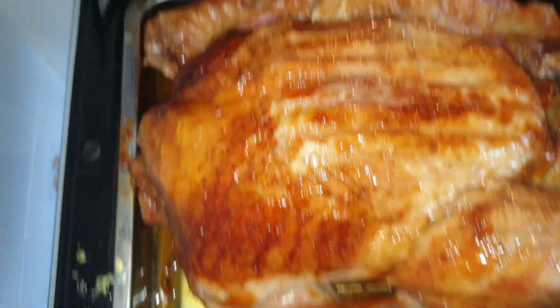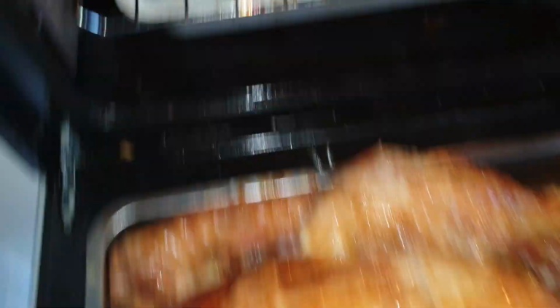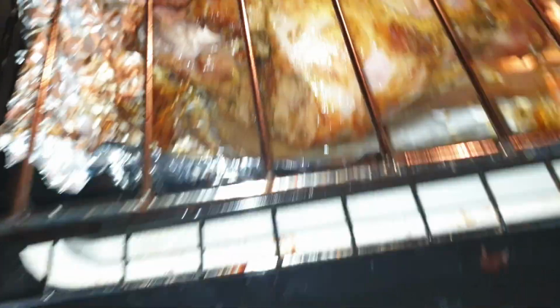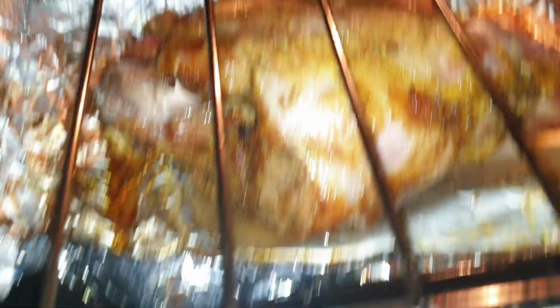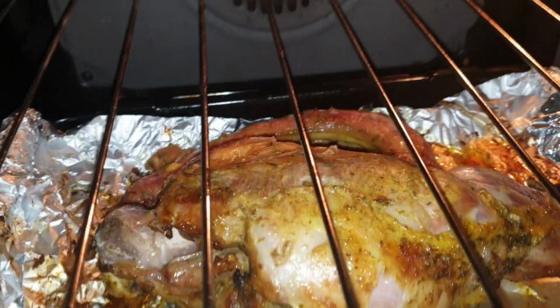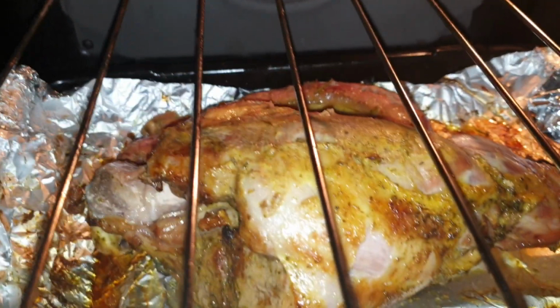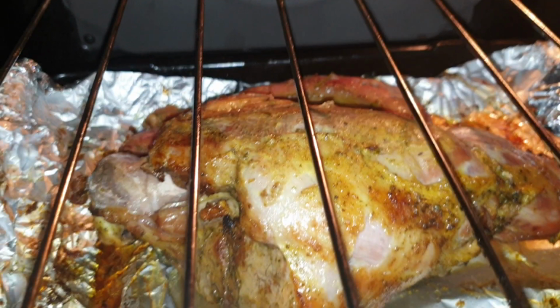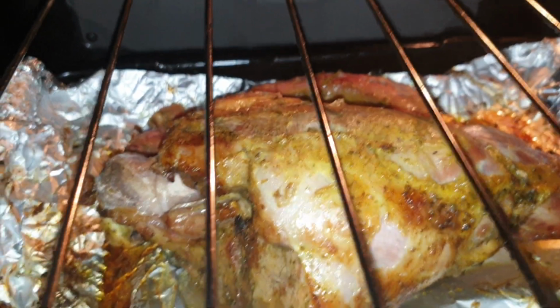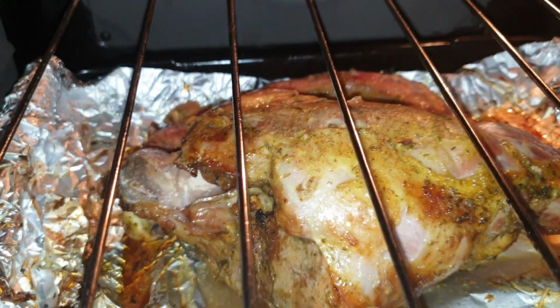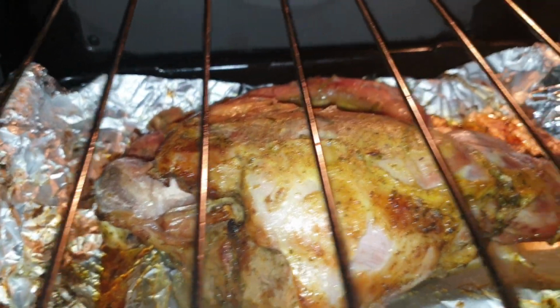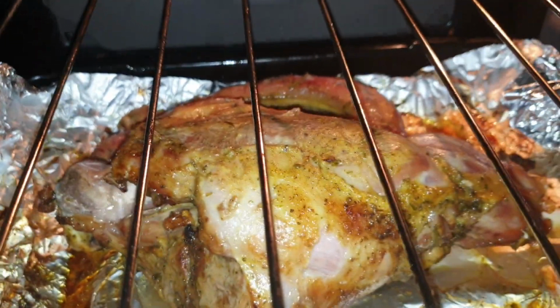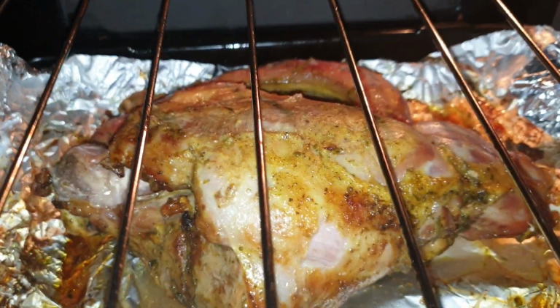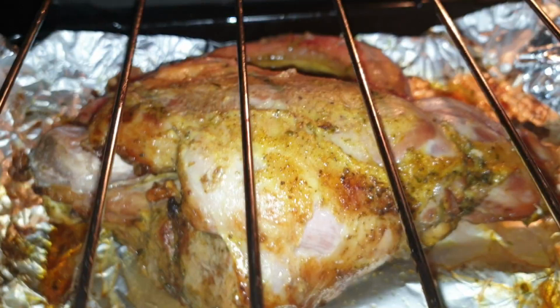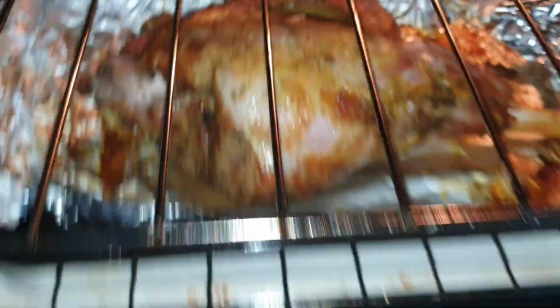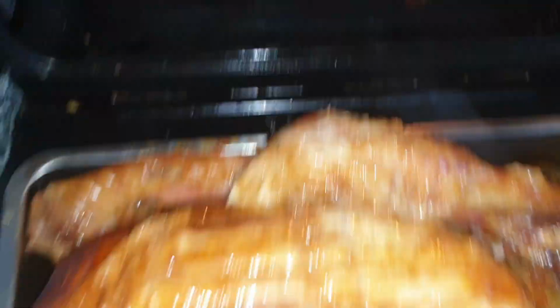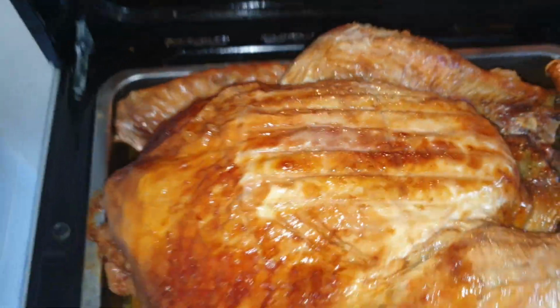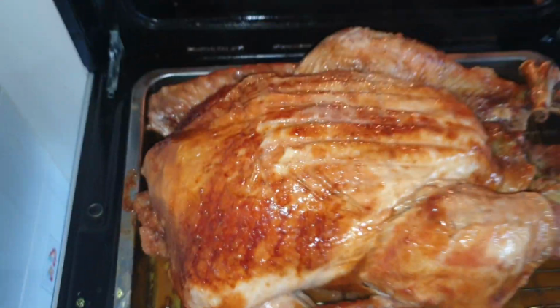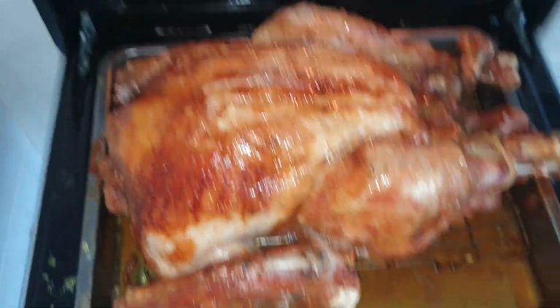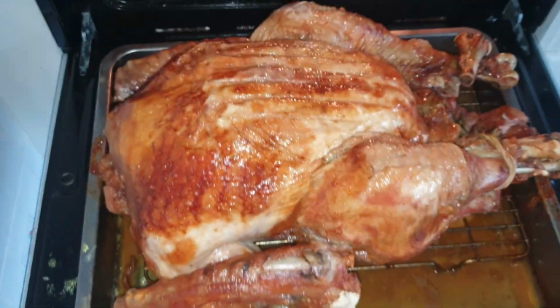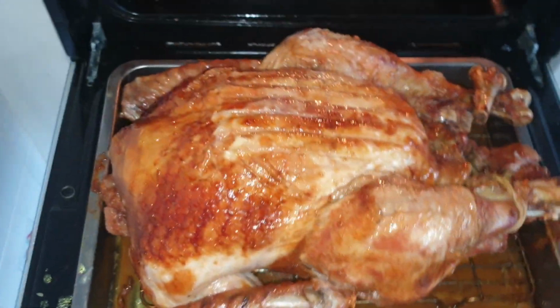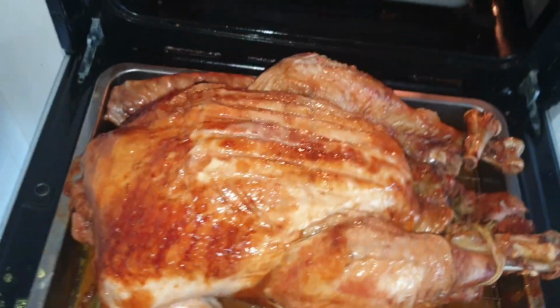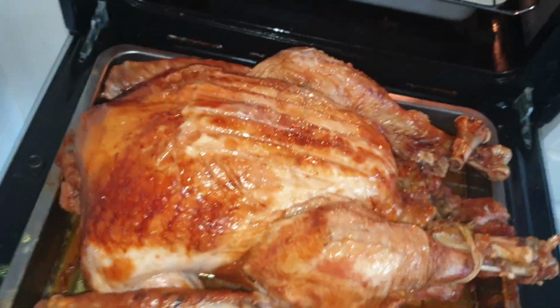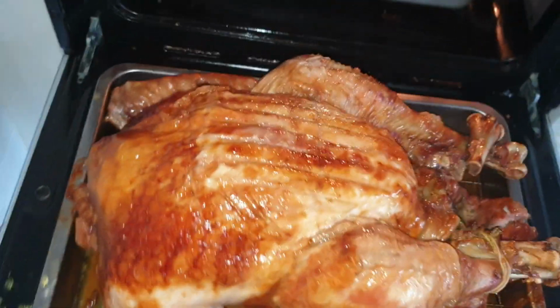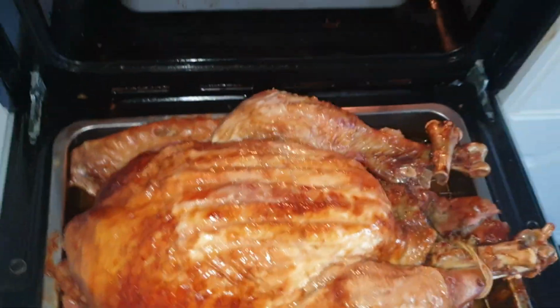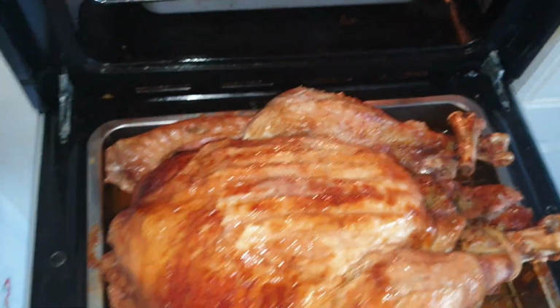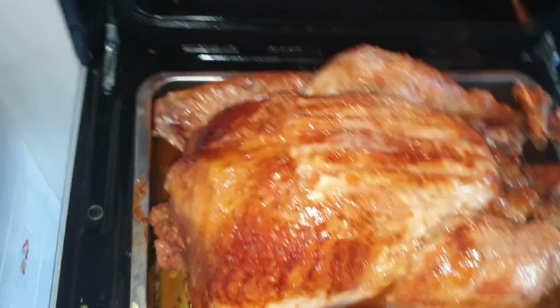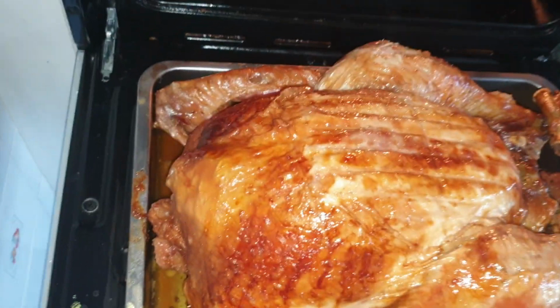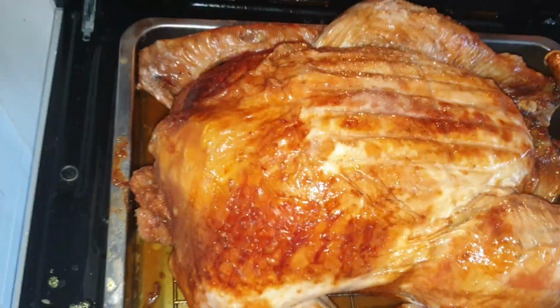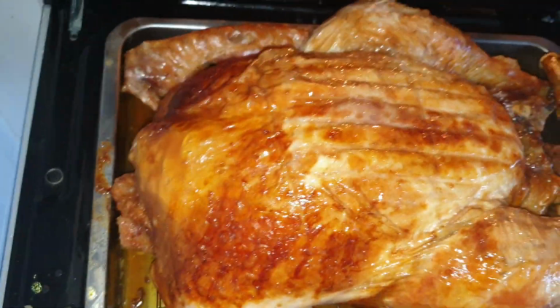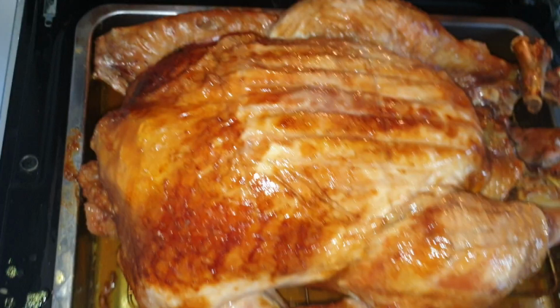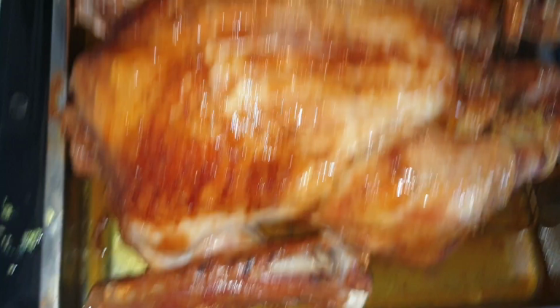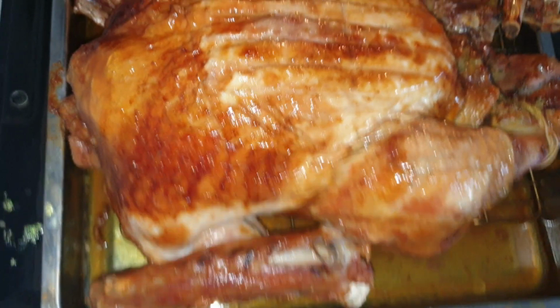So we have the other one — the lamb in there. So it's going to be a lamby turkey Christmas, isn't it?